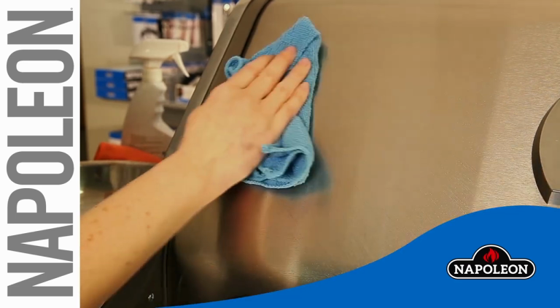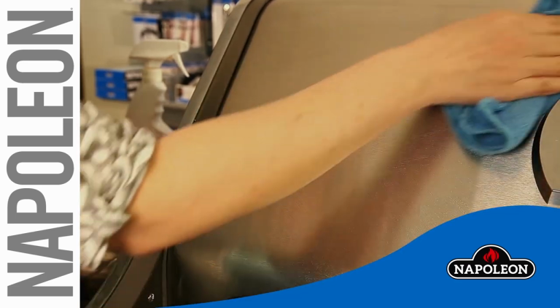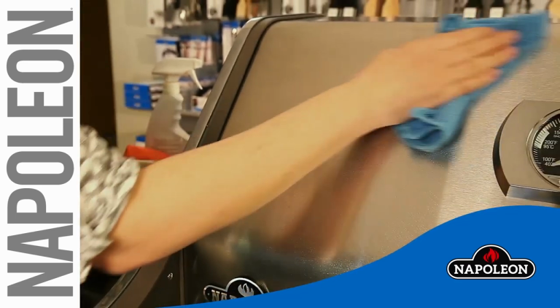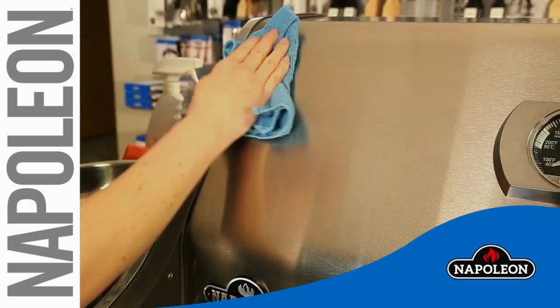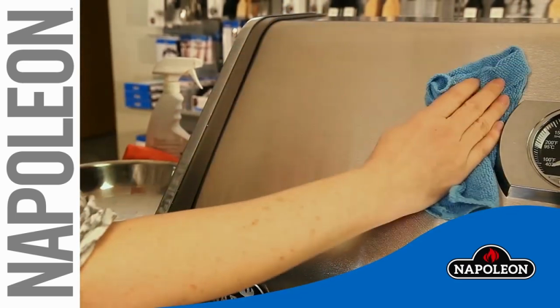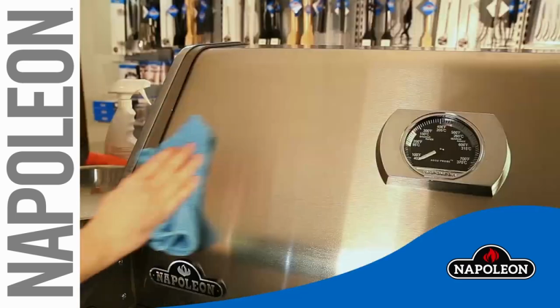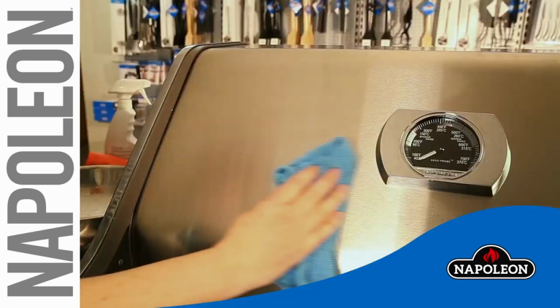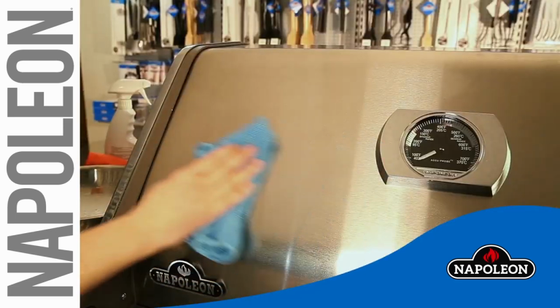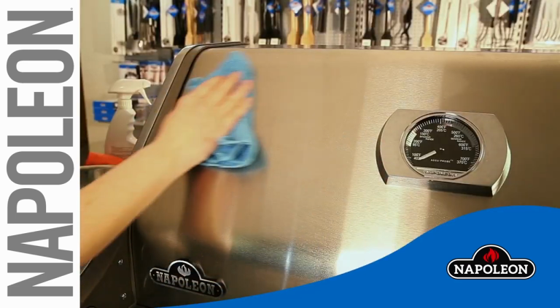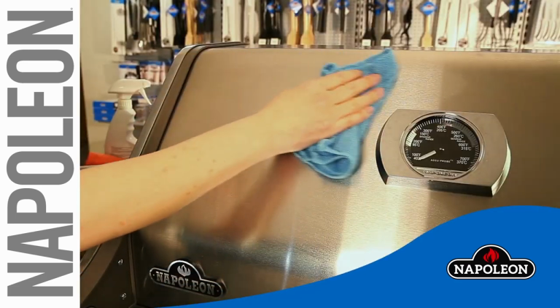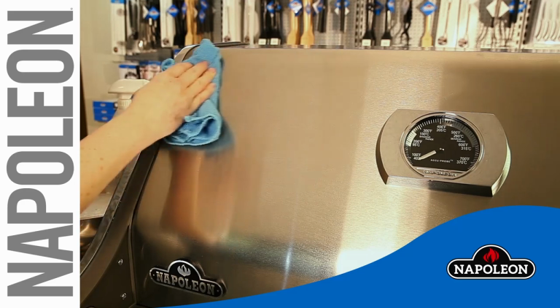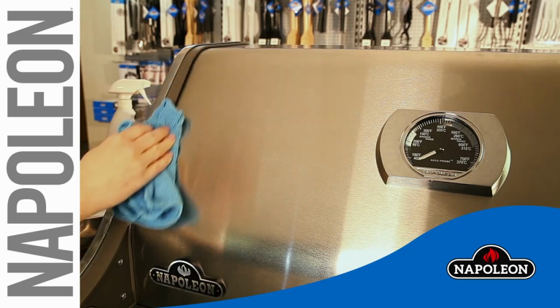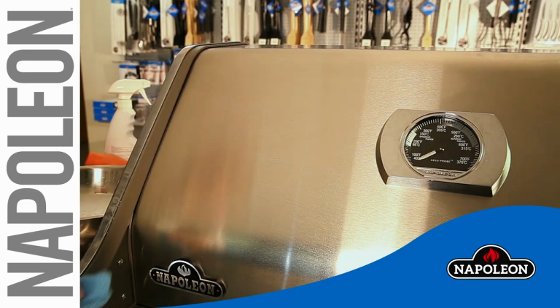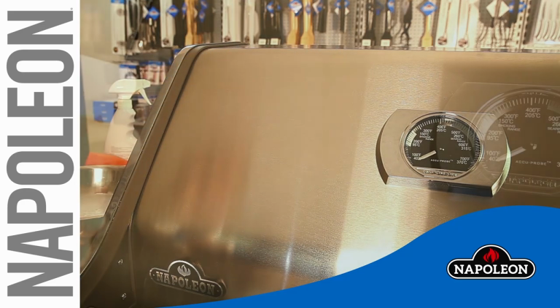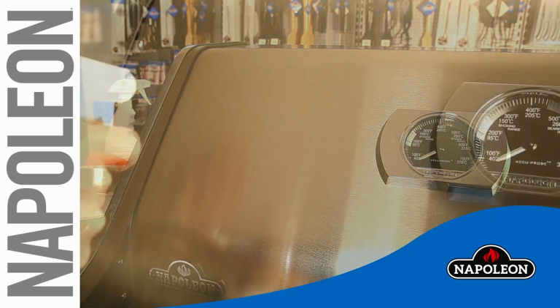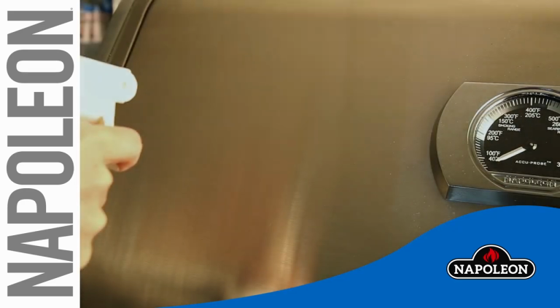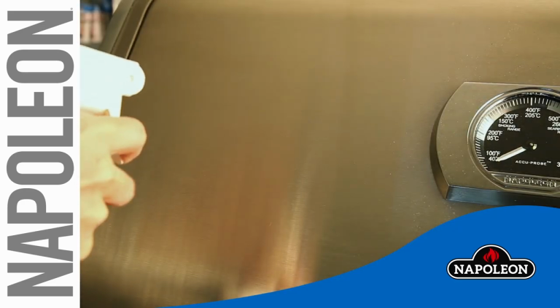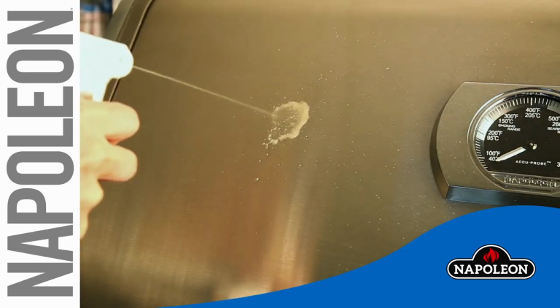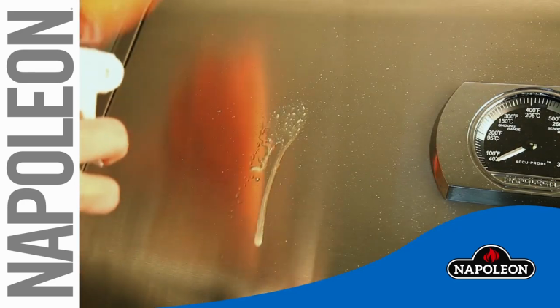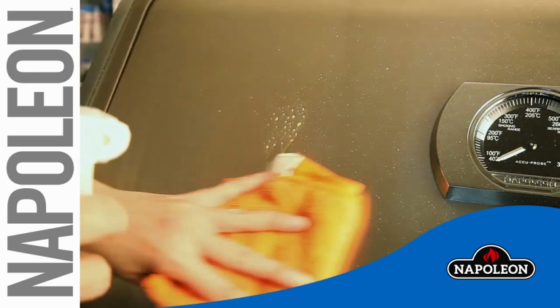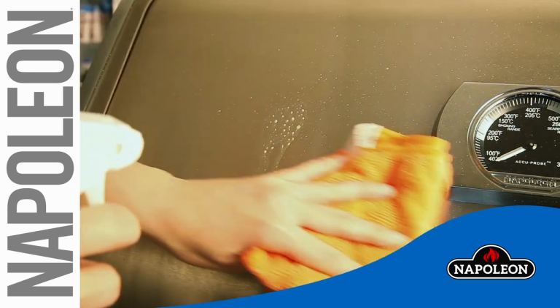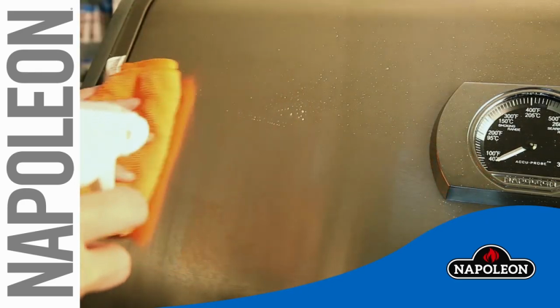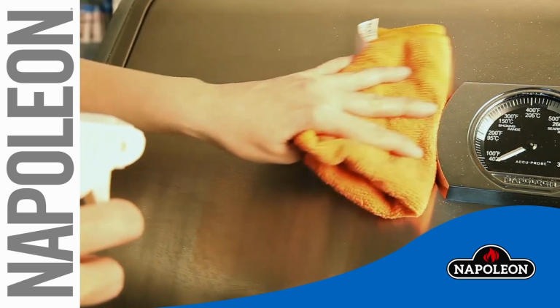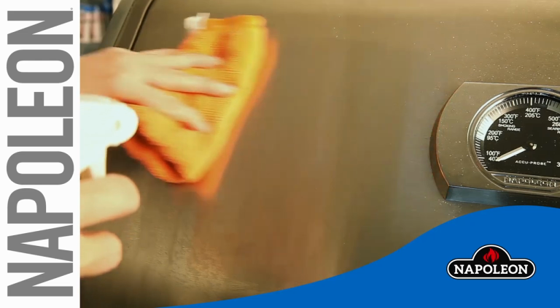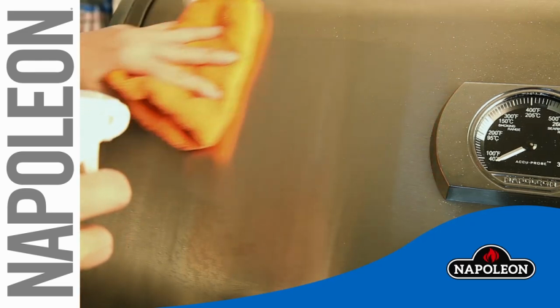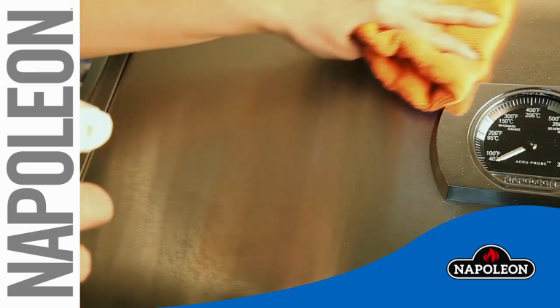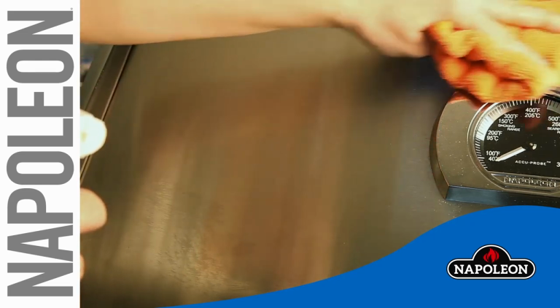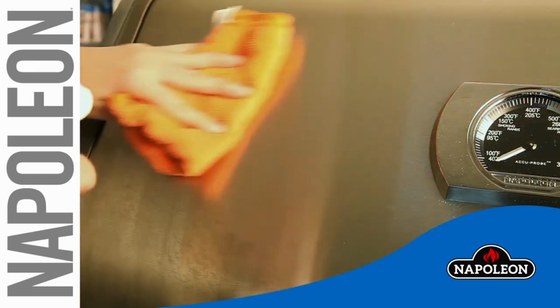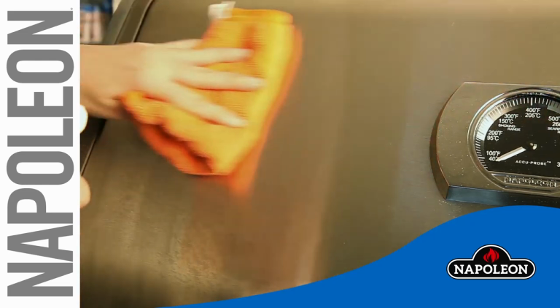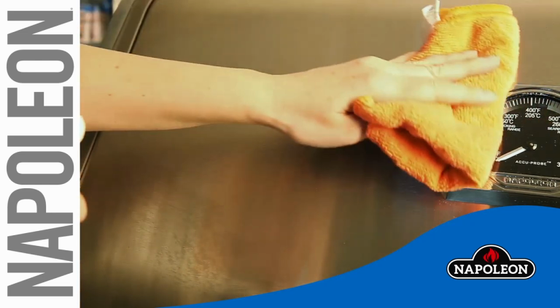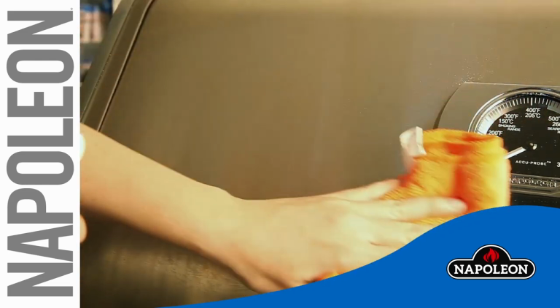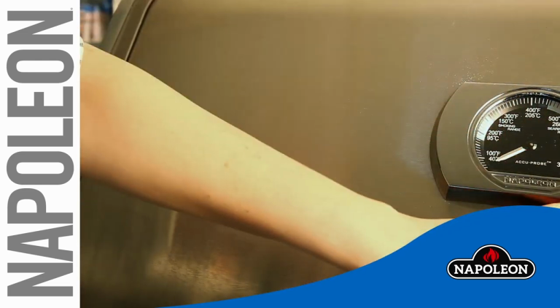Exterior grill surfaces should be cleaned with warm soapy water while the metal is still warm to the touch. To clean stainless steel surfaces, use a stainless steel or non-abrasive cleaner. Always wipe in the direction of the grain.